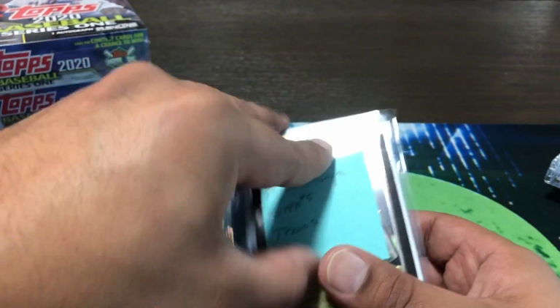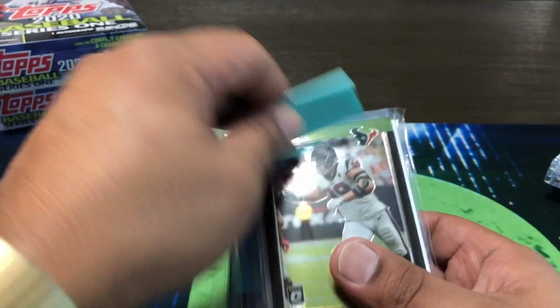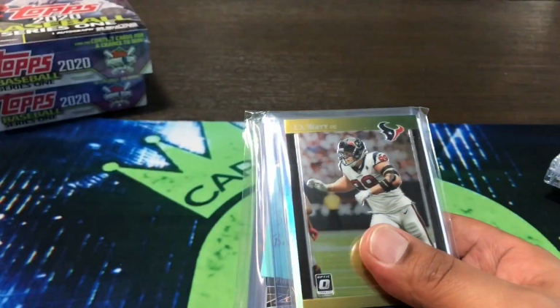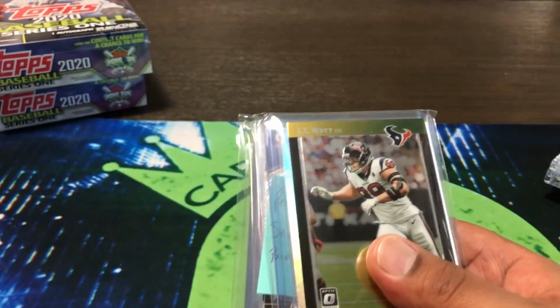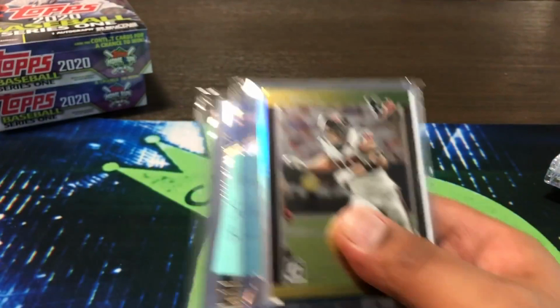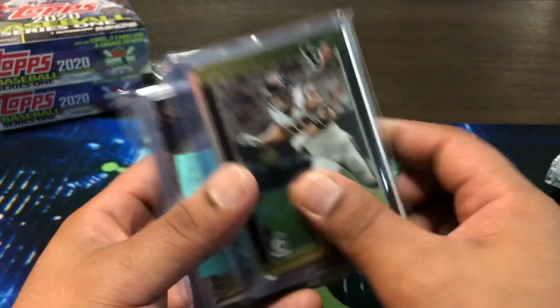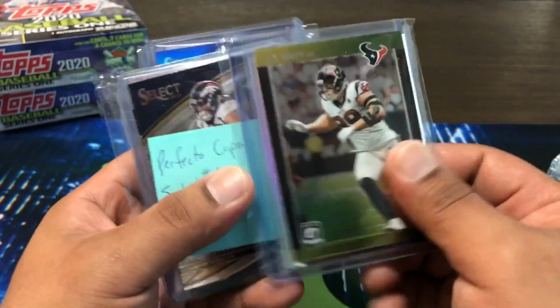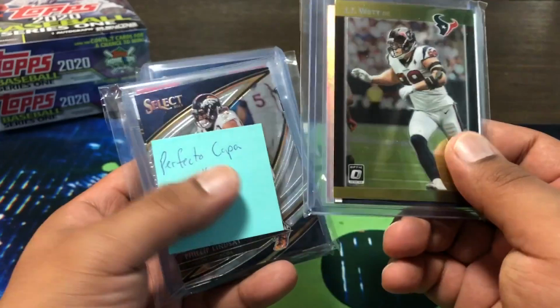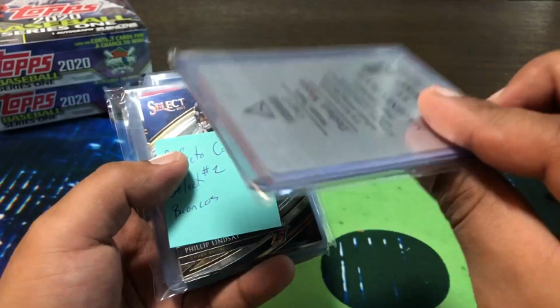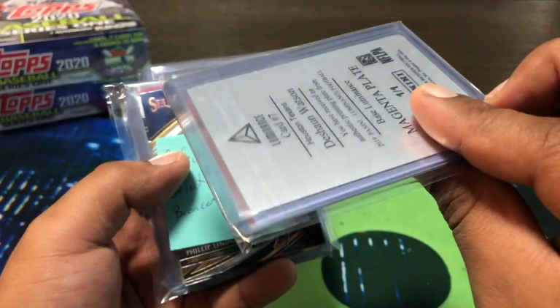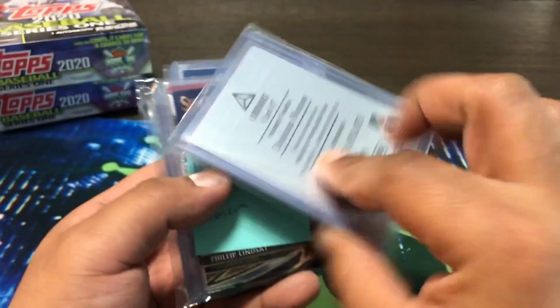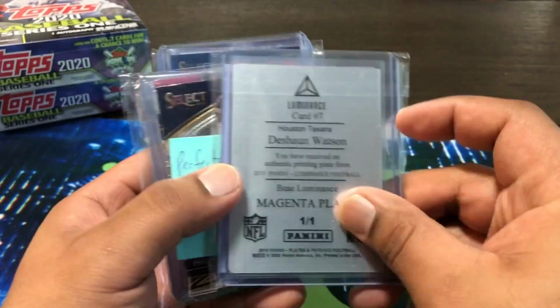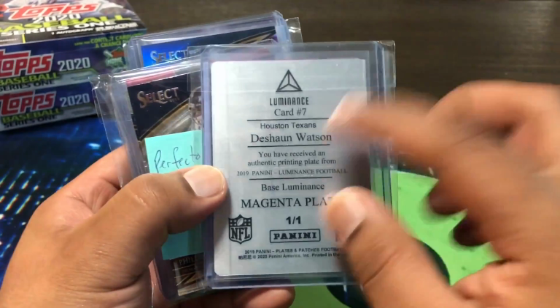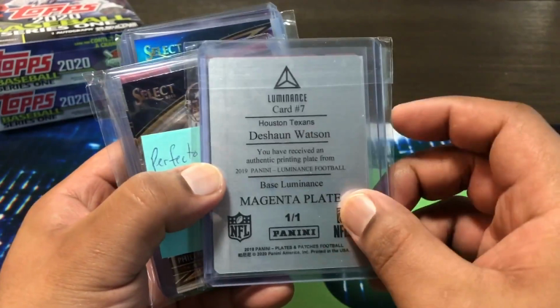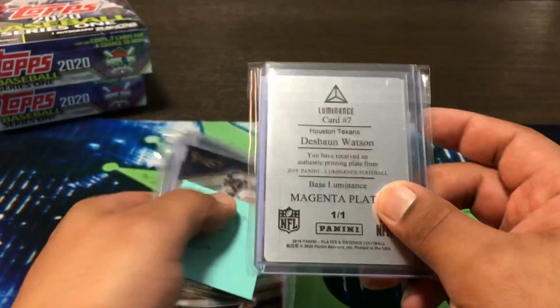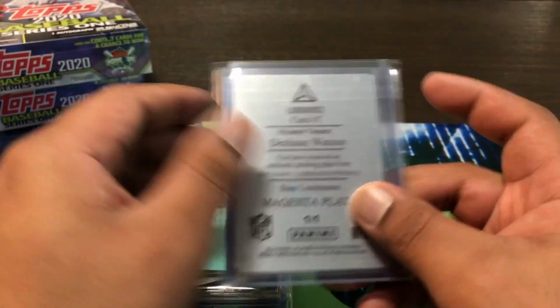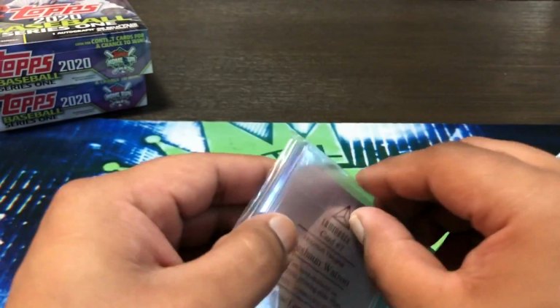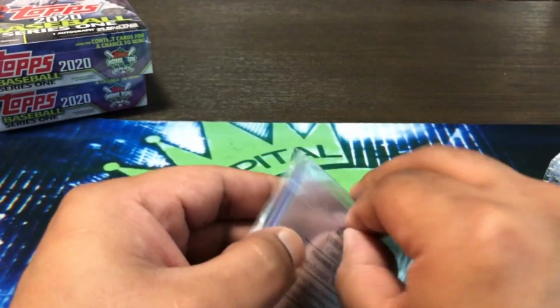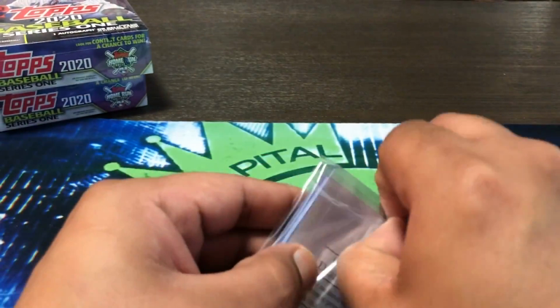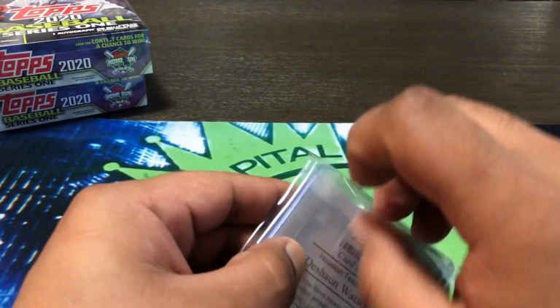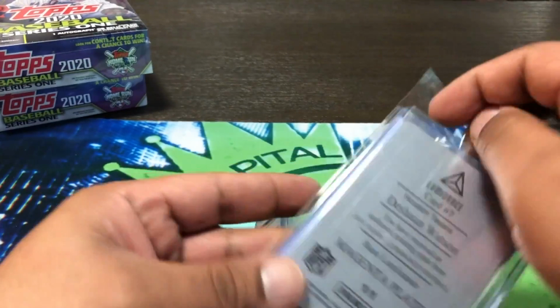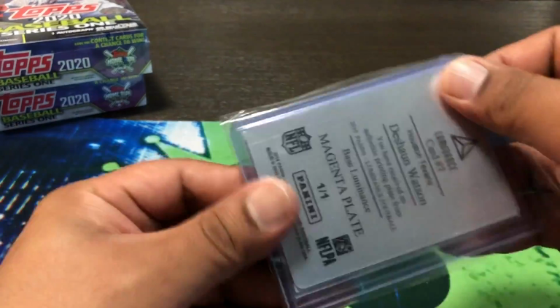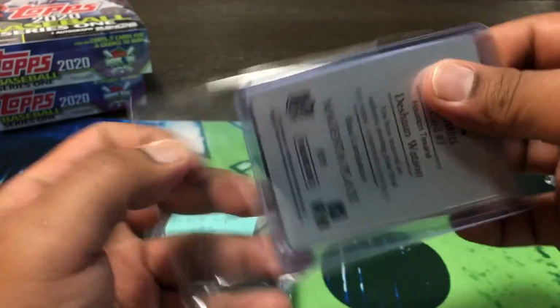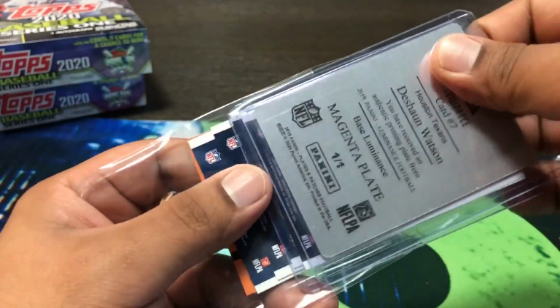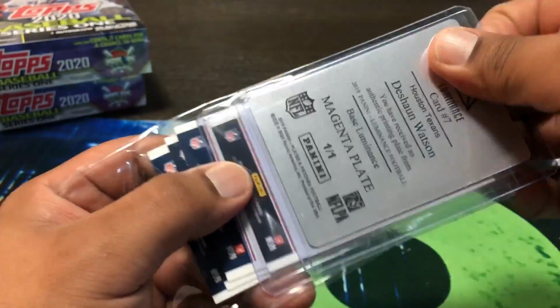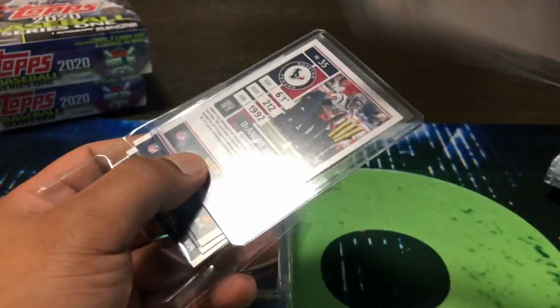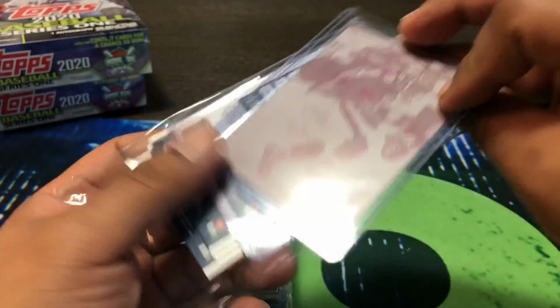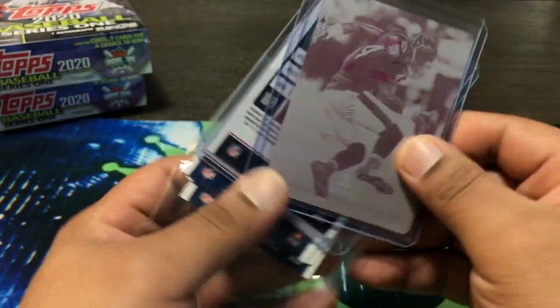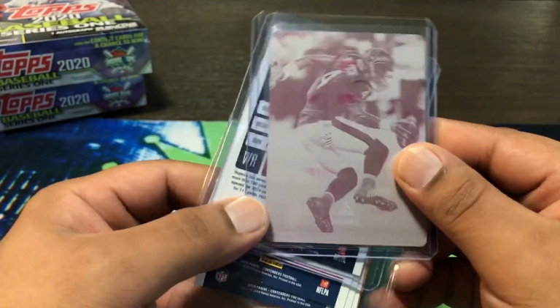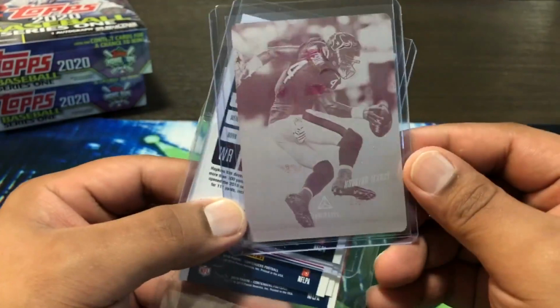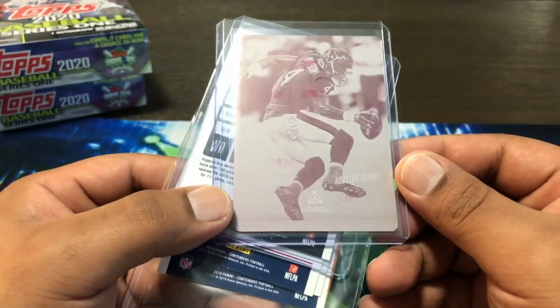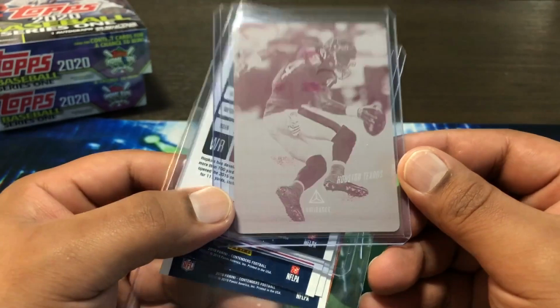This was the Texans in a mixer — the Texans don't have much as far as rookies this year. But we did get a Deshaun Watson printing plate. No major hit, but Plates and Patches was in the mixer and we did get us a Watson. So that's a pretty cool card — Luminance, and that is the magenta.